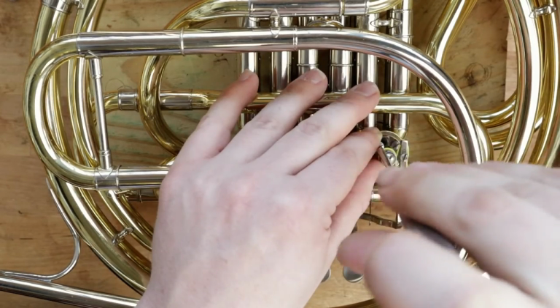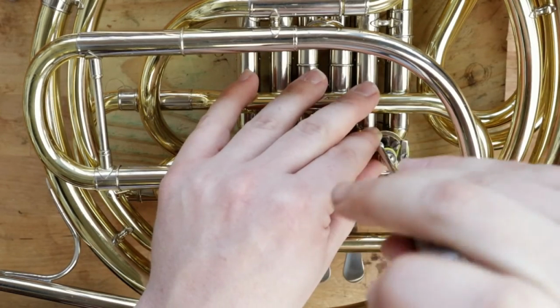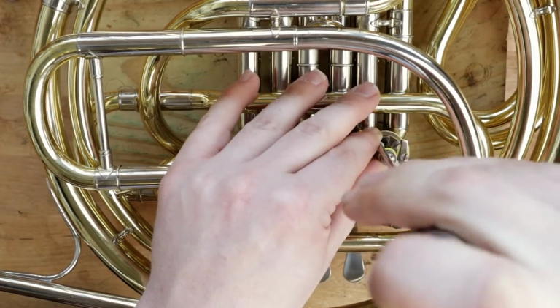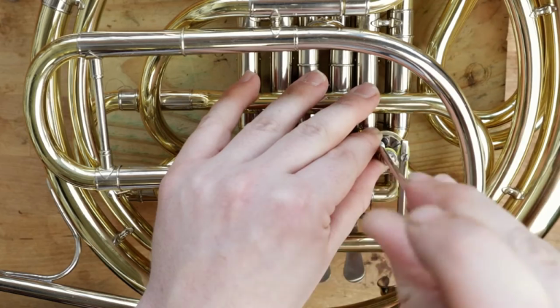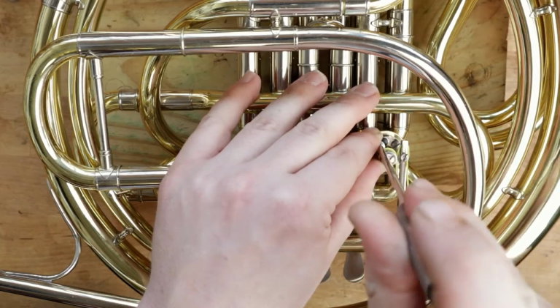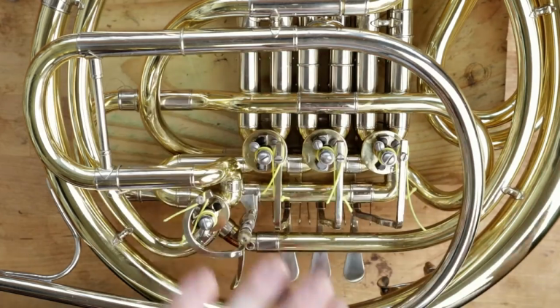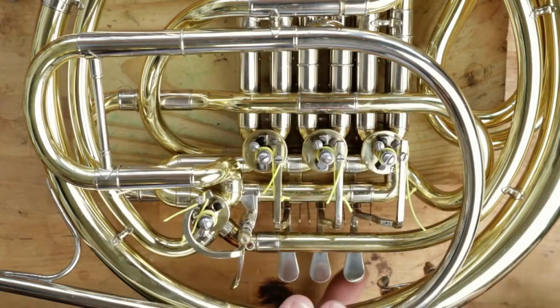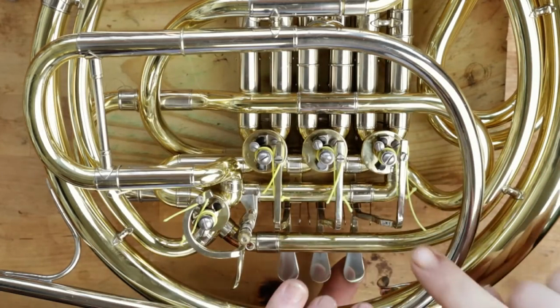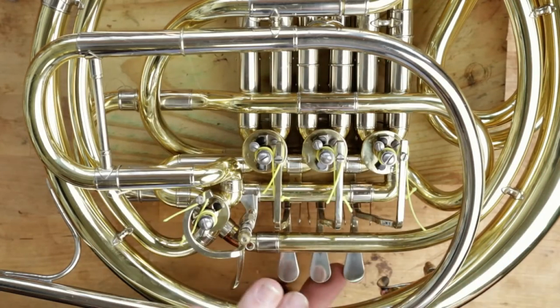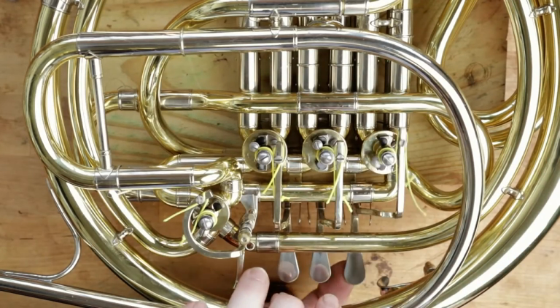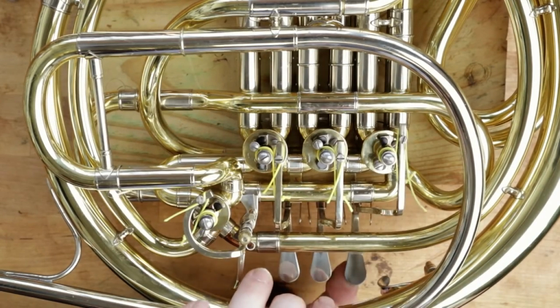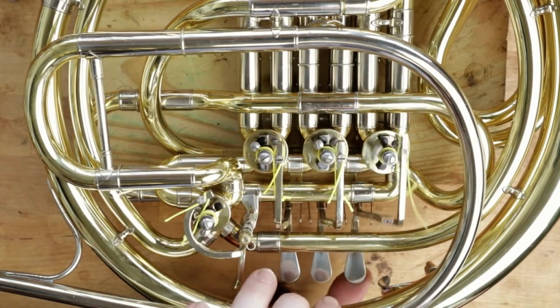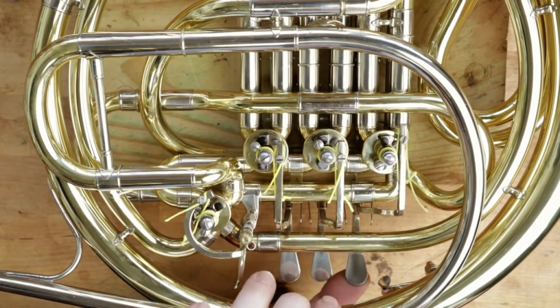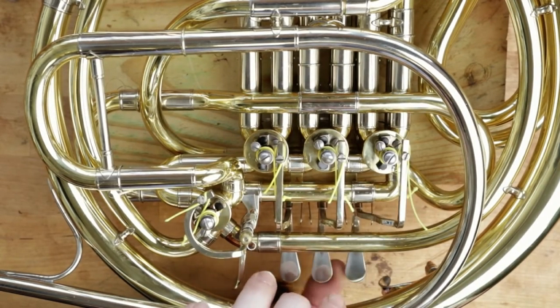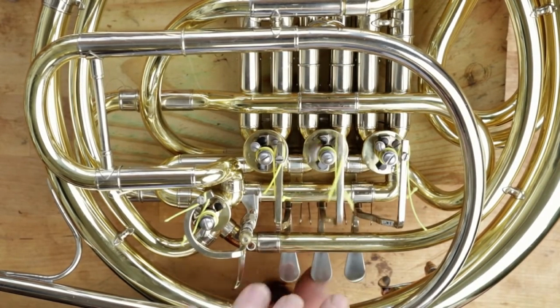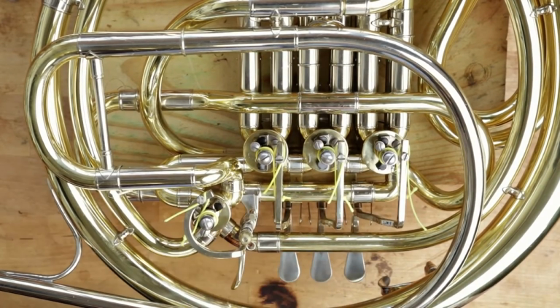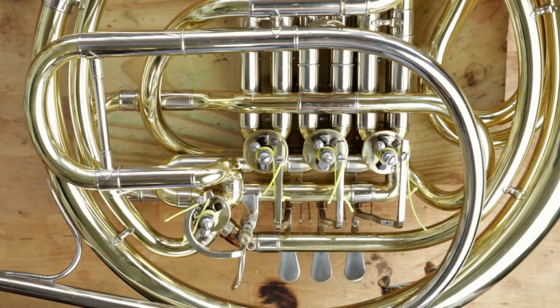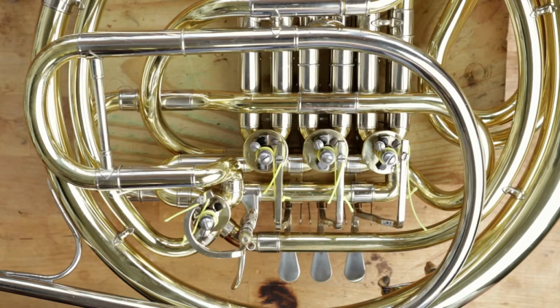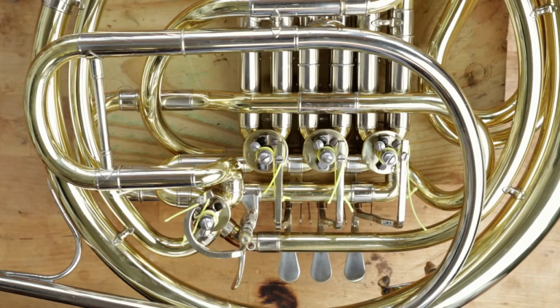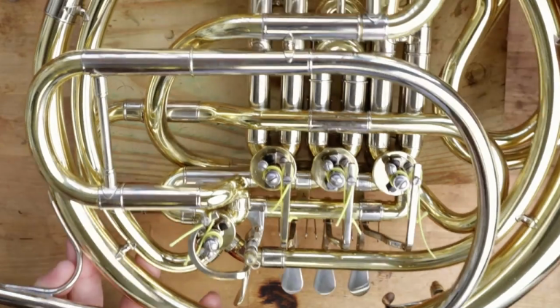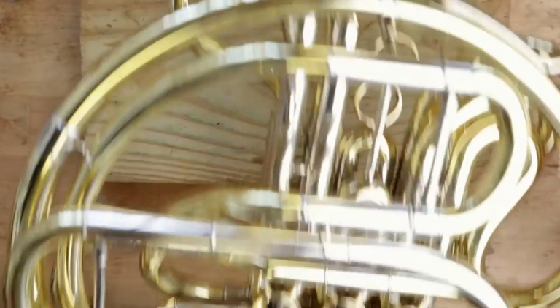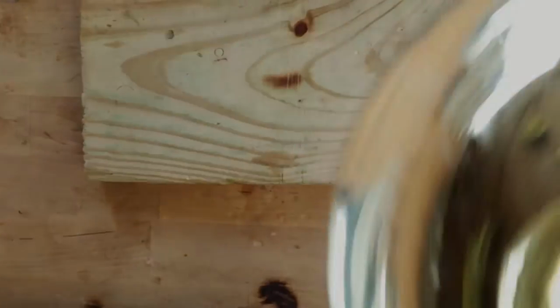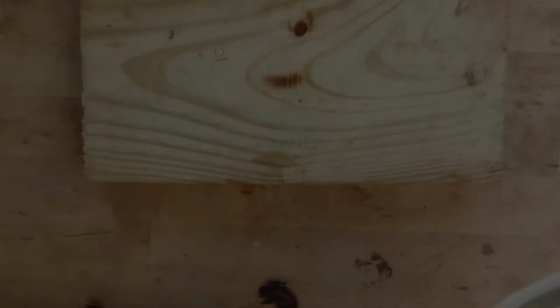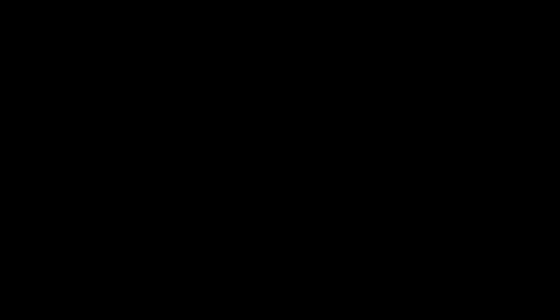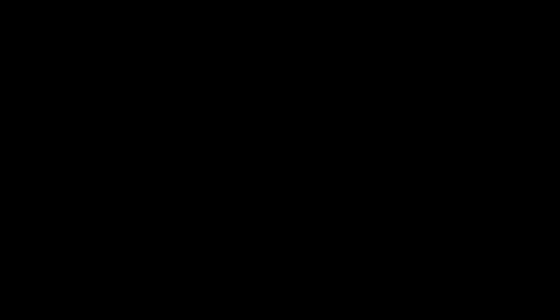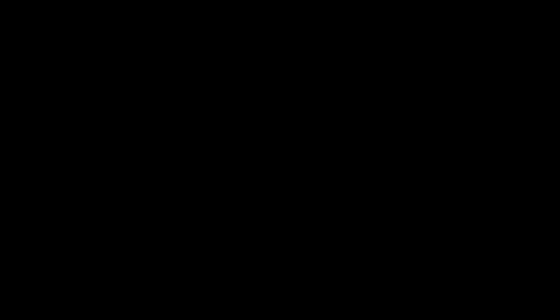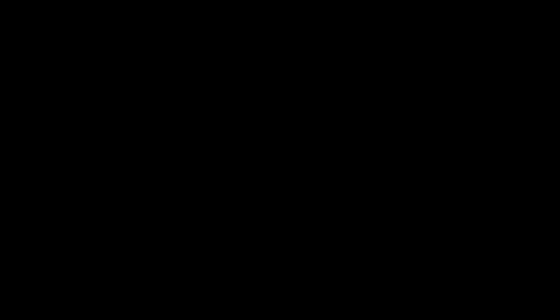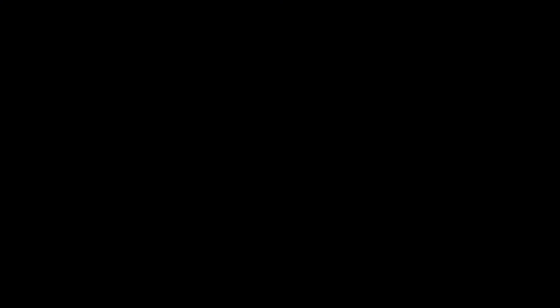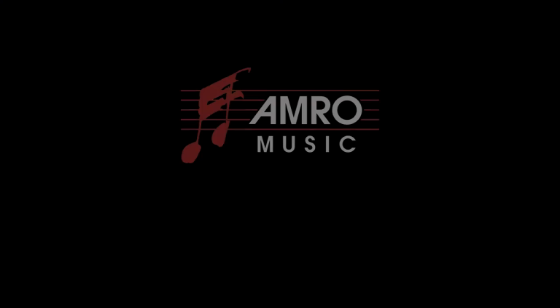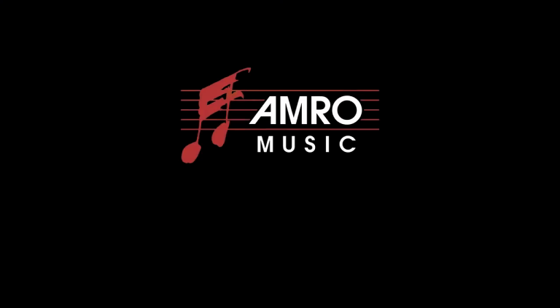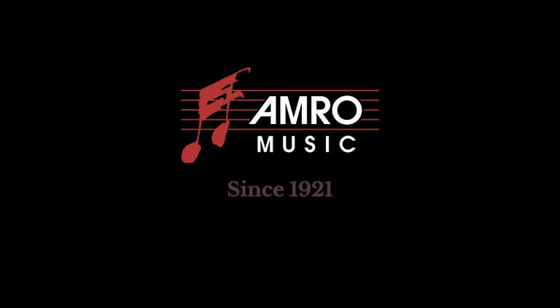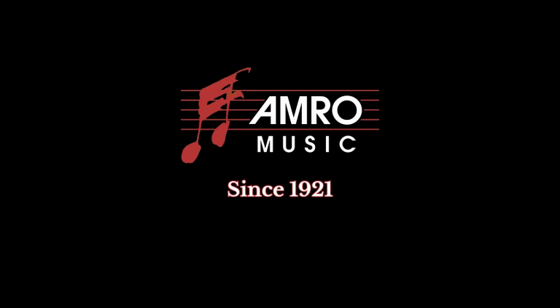If you have any other questions or want to see anything else about instrument maintenance, leave us a comment below. That's all for now. Have a musical day. Amro Music, since 1921.